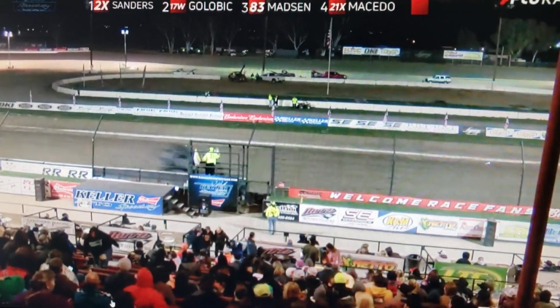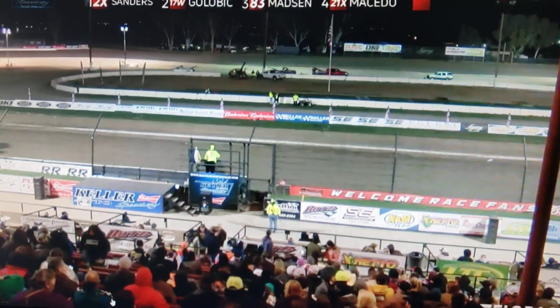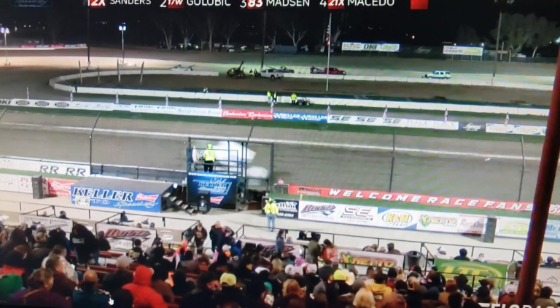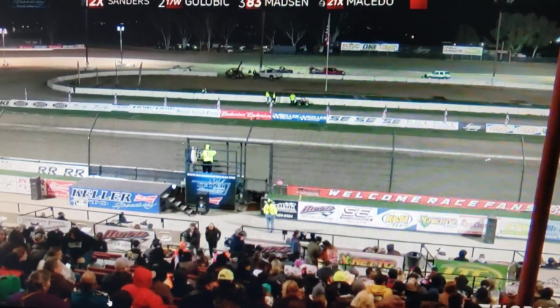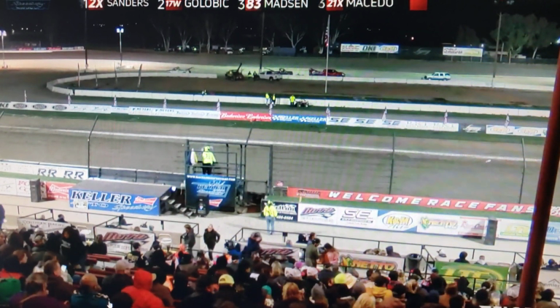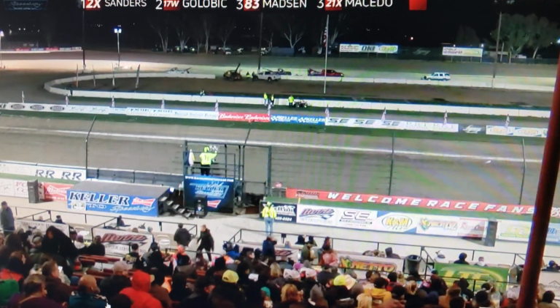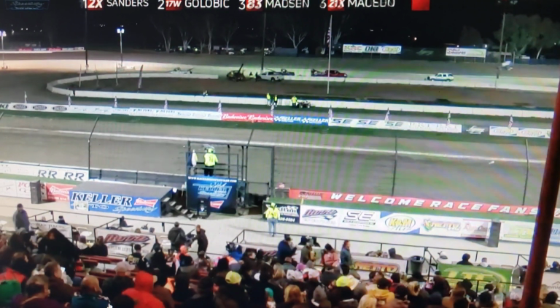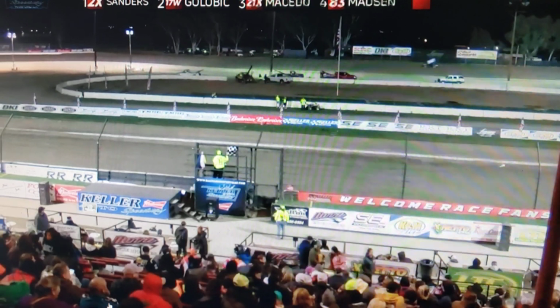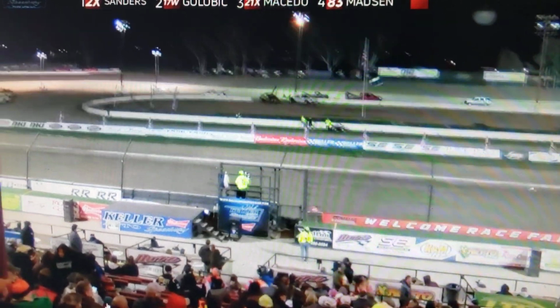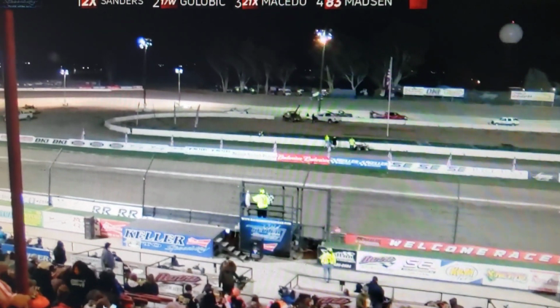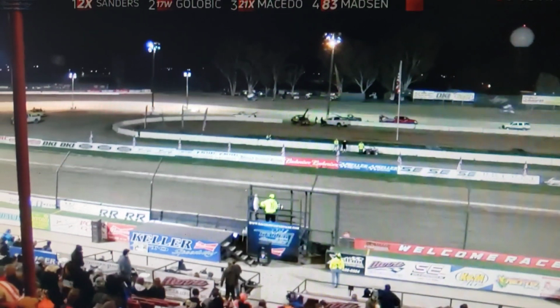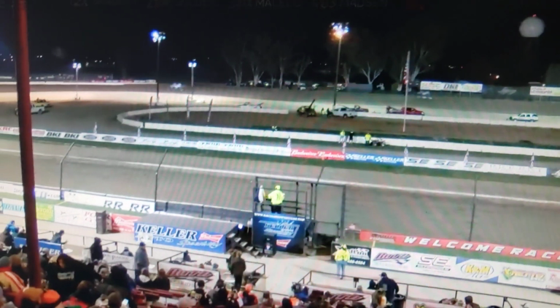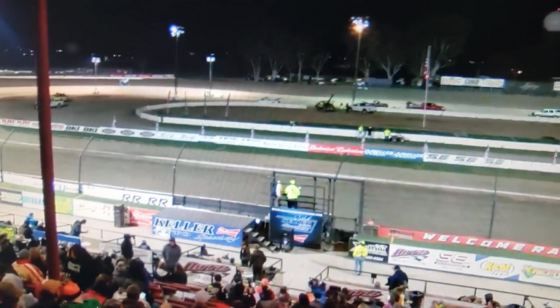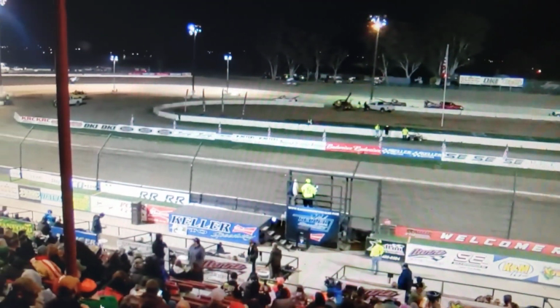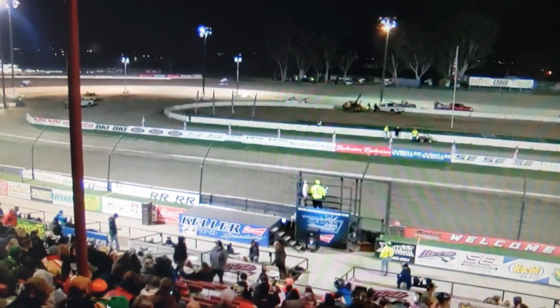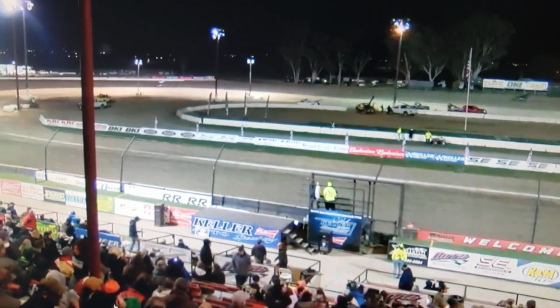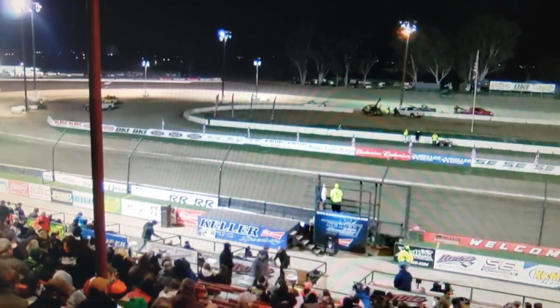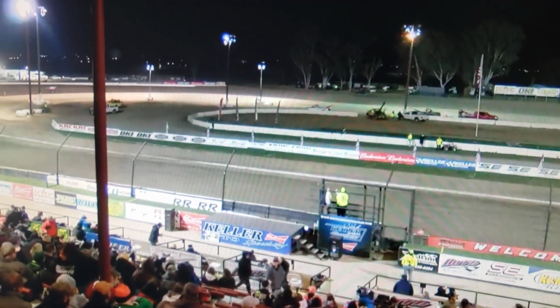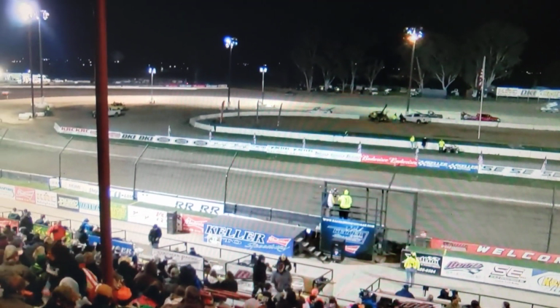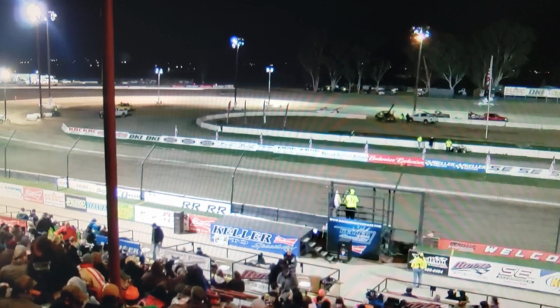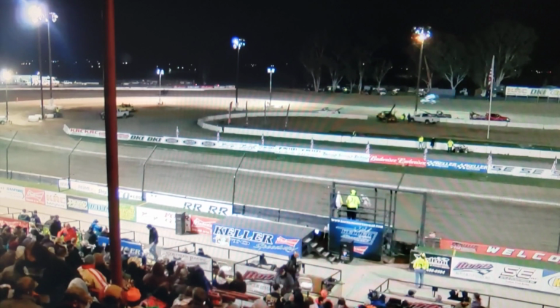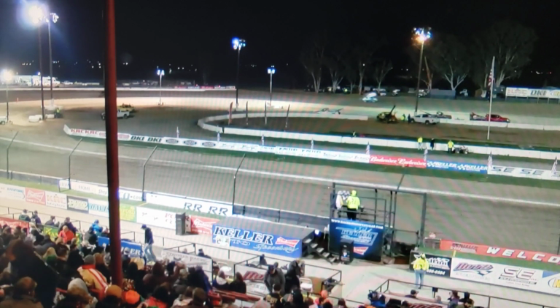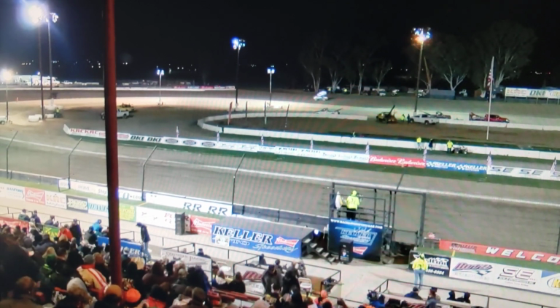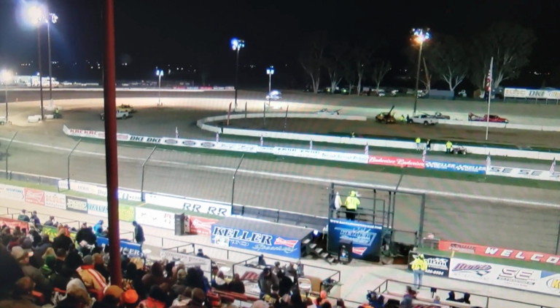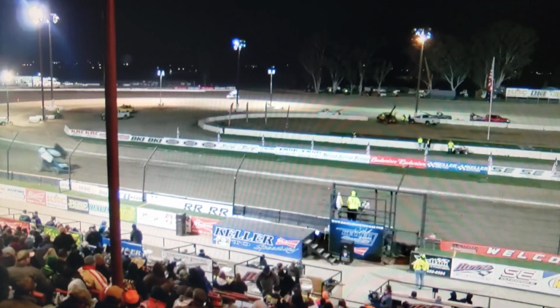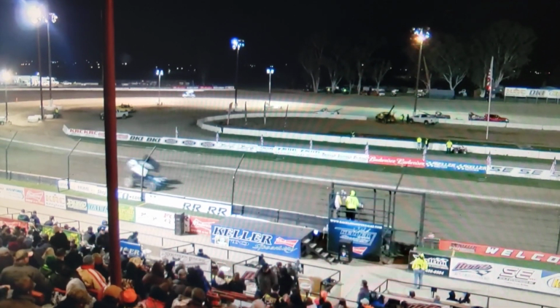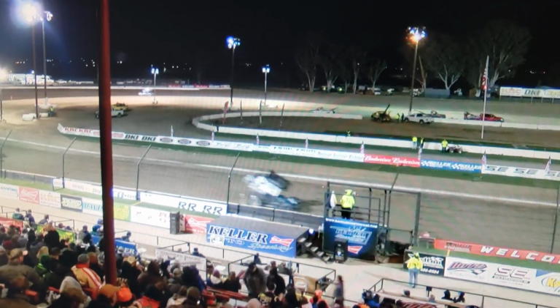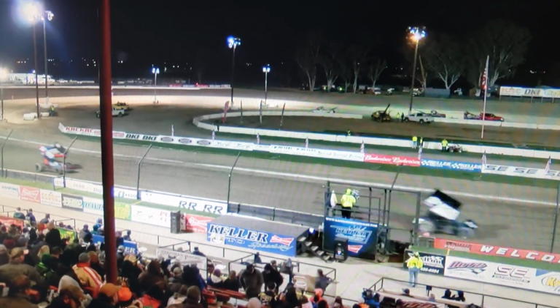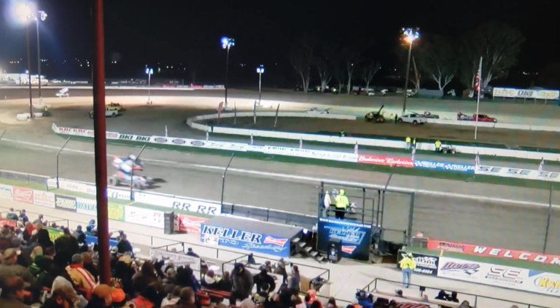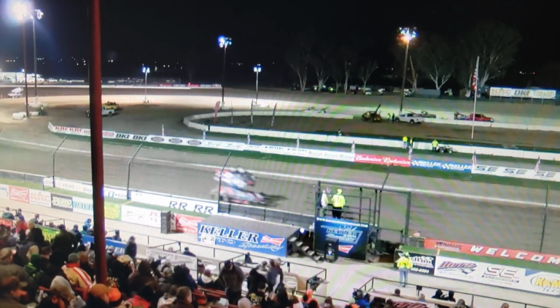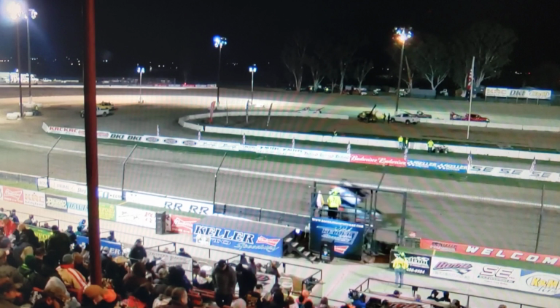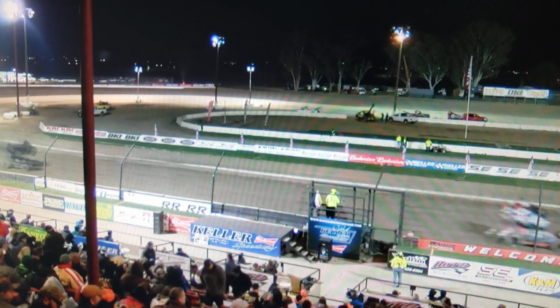Galvick finishes second, Macedo third, and Madsen finishes in the fourth spot. Lightning-fast conditions here tonight at Keller Auto Speedway. And the win goes to Justin Sanders in the 2X.